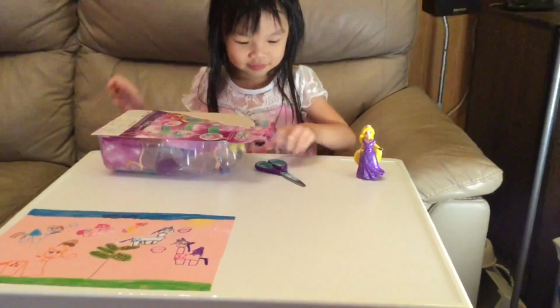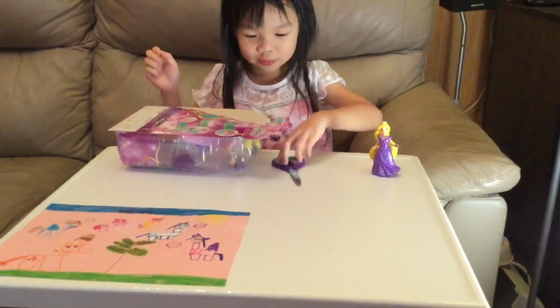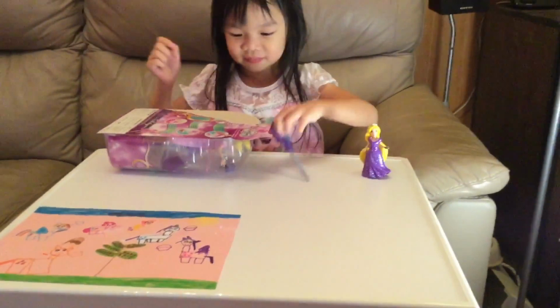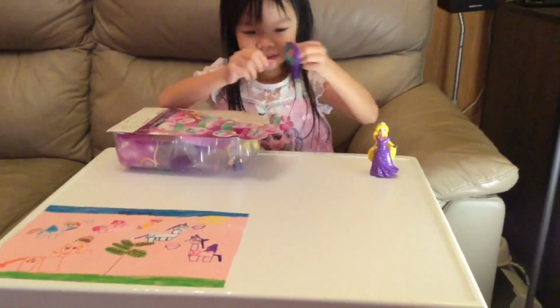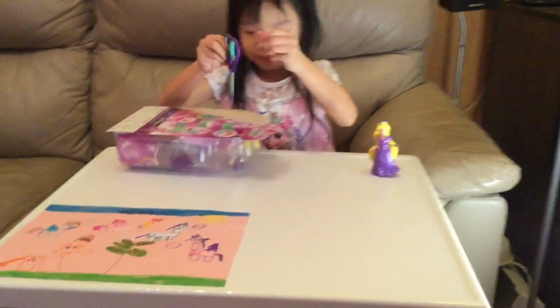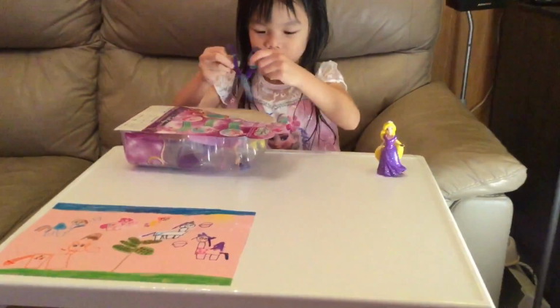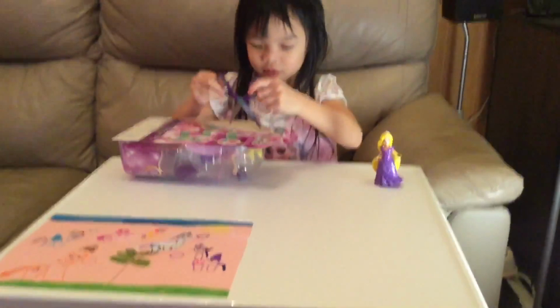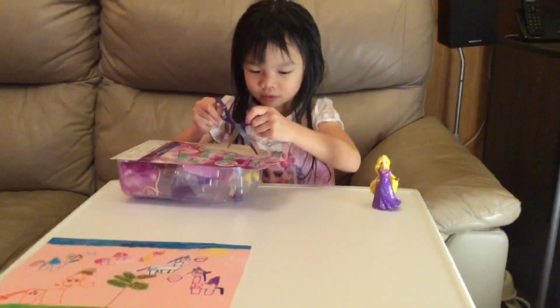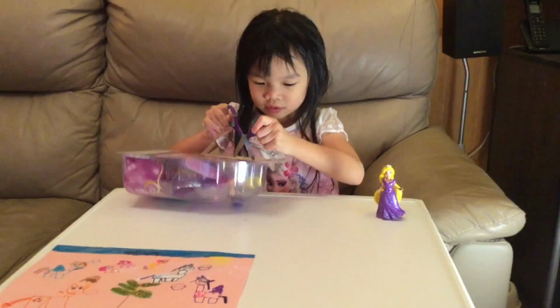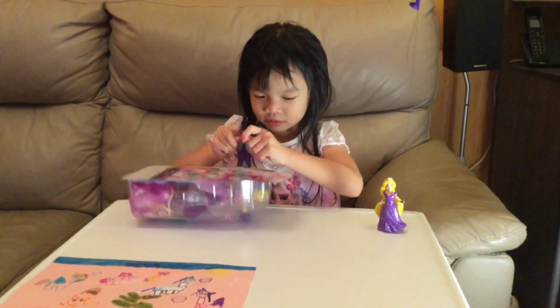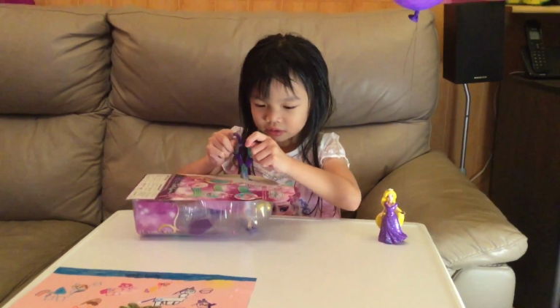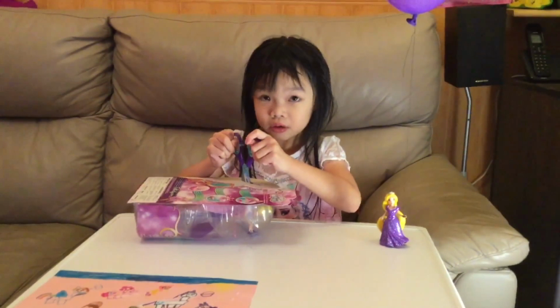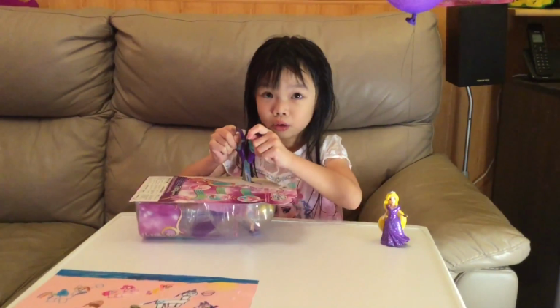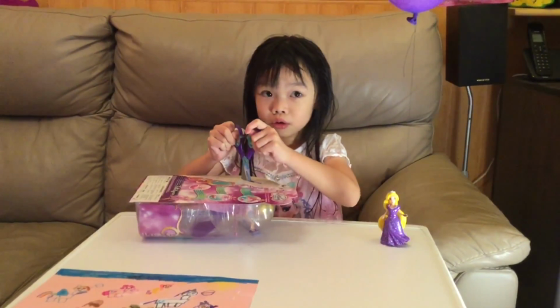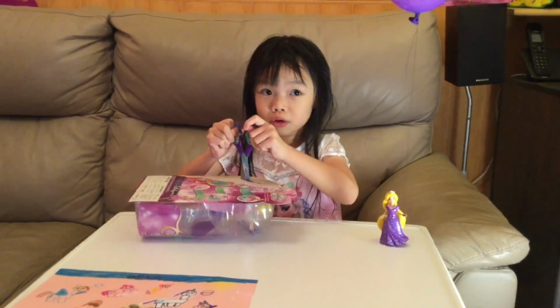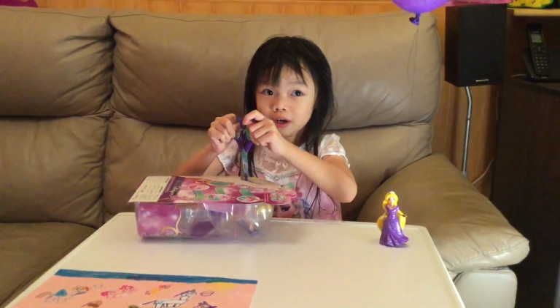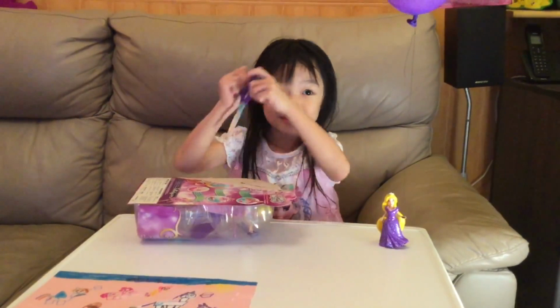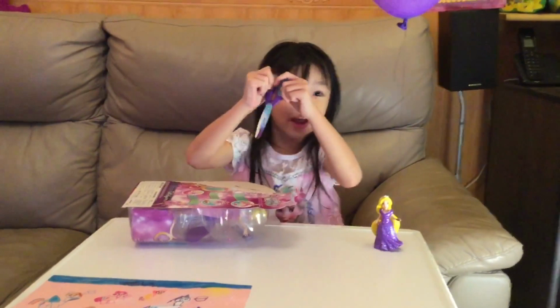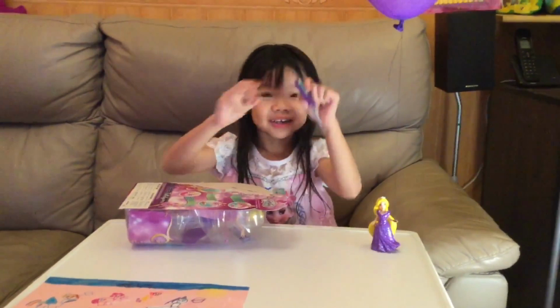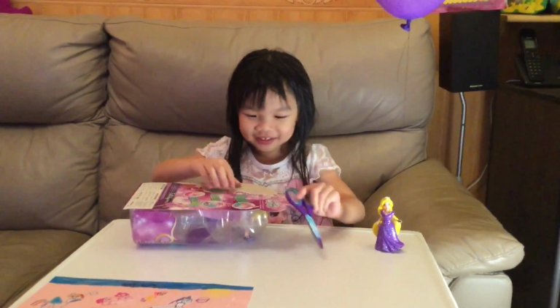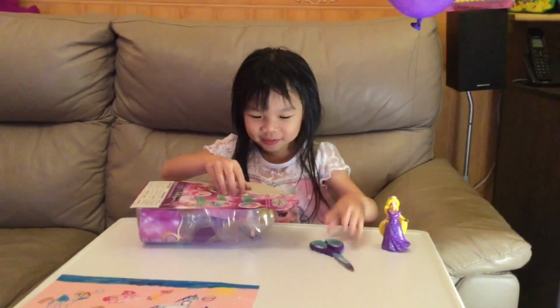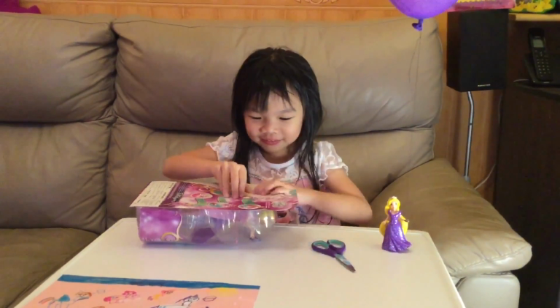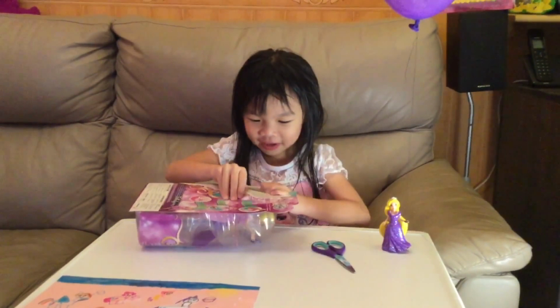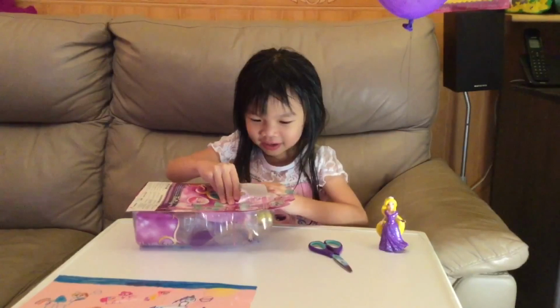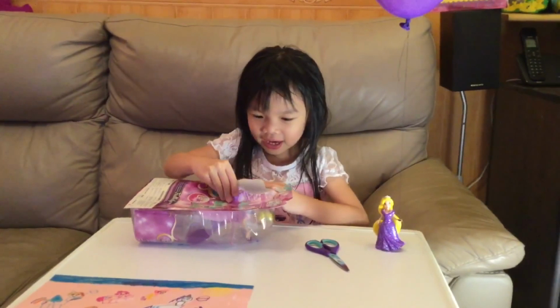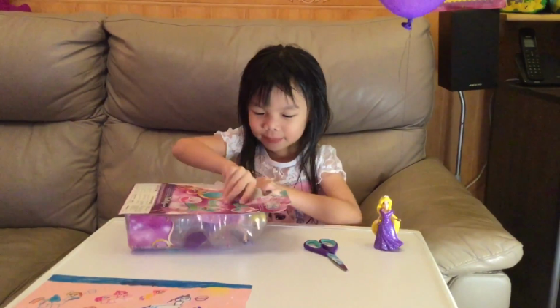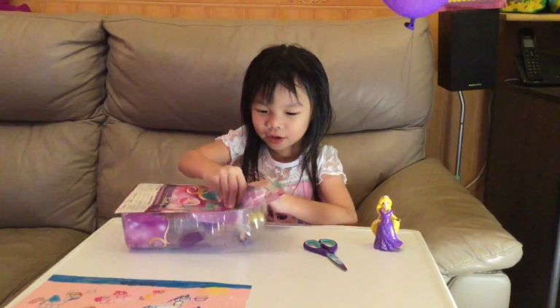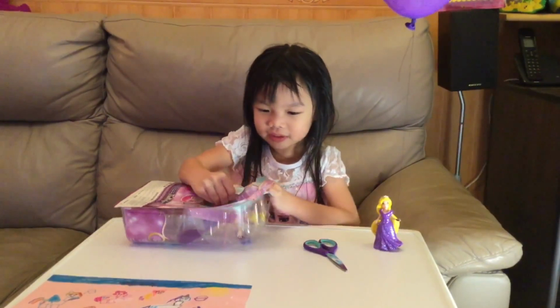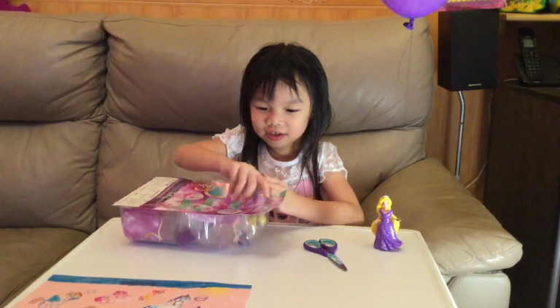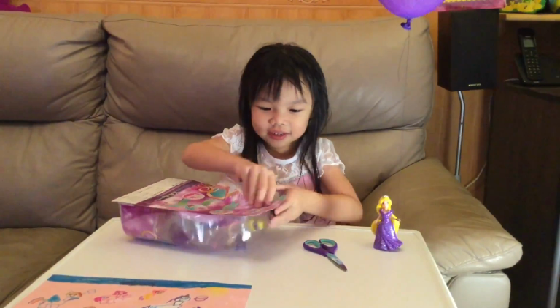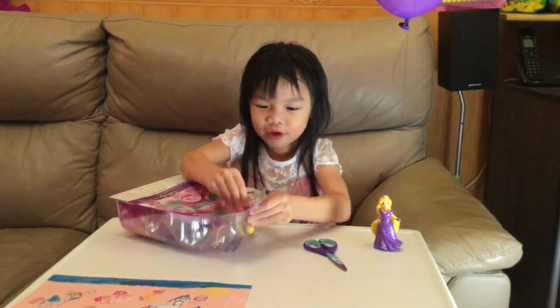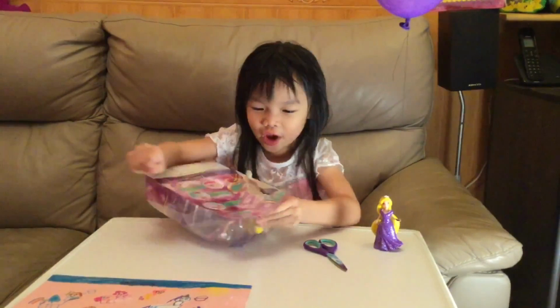I need some scissors. It's a fairy! Sorry fairy, I'm going to save you!